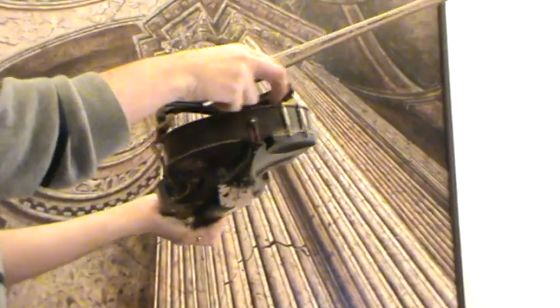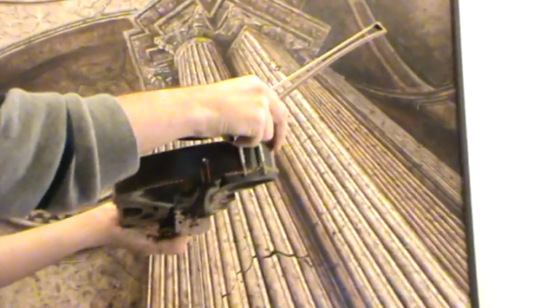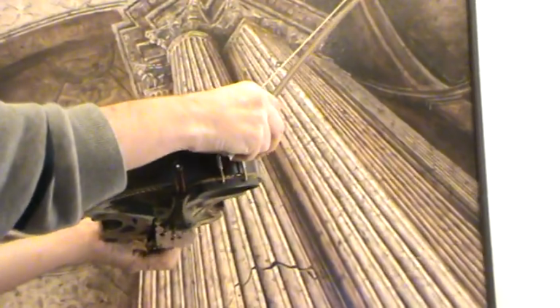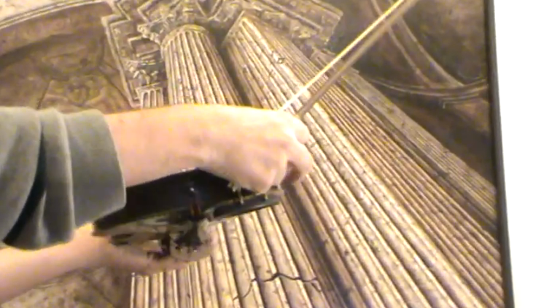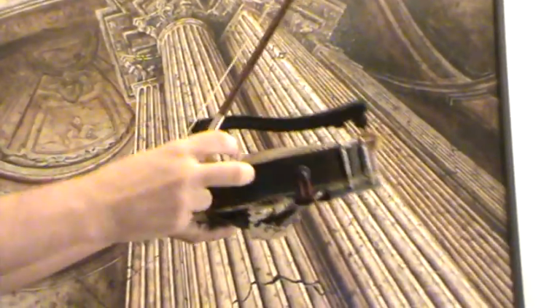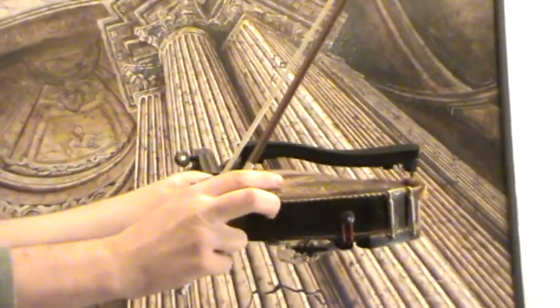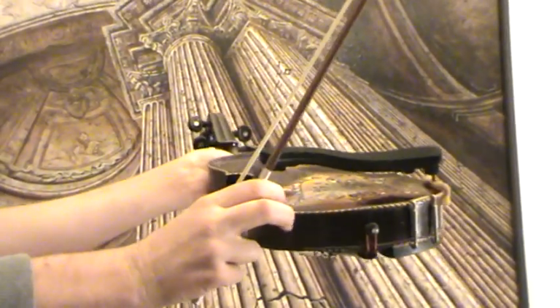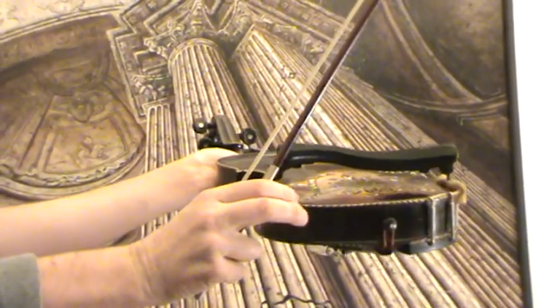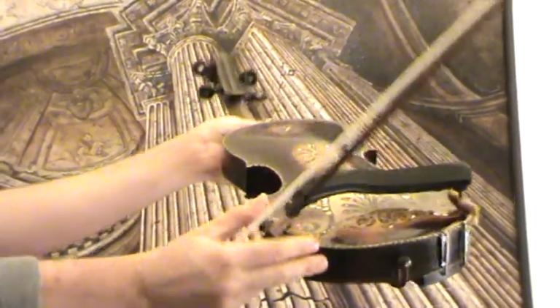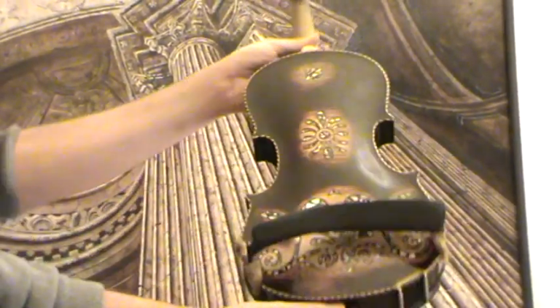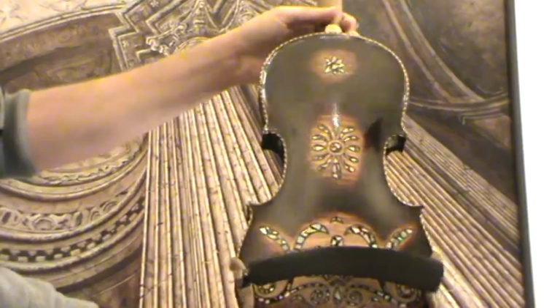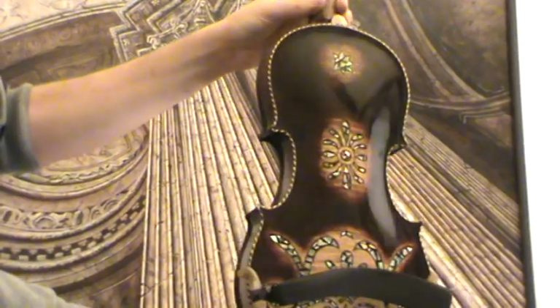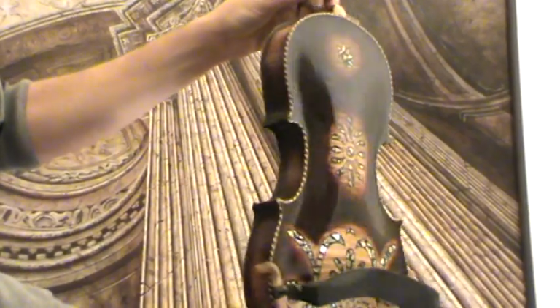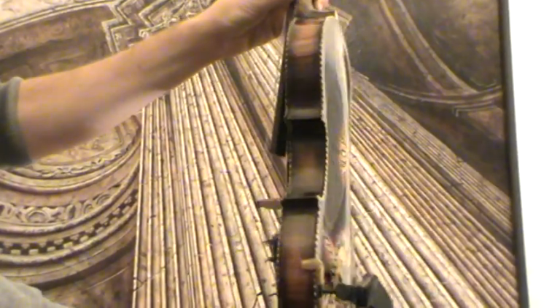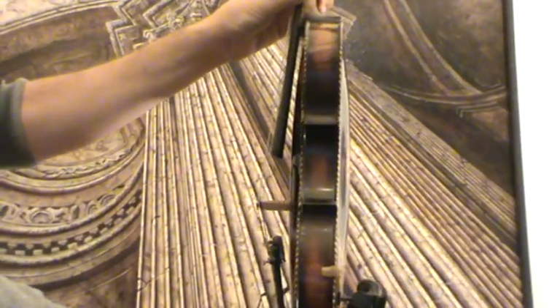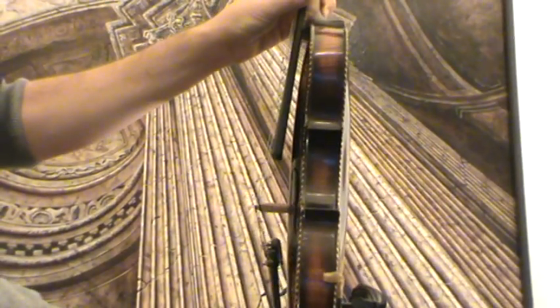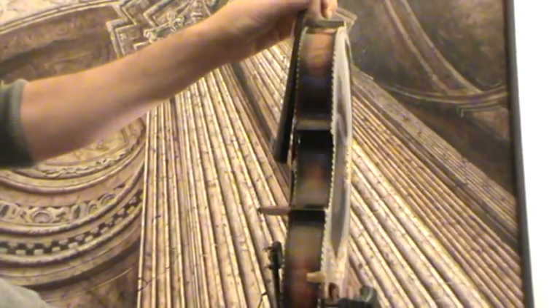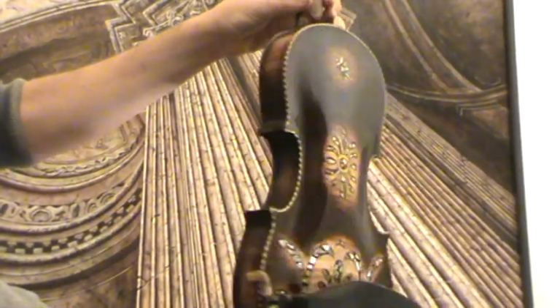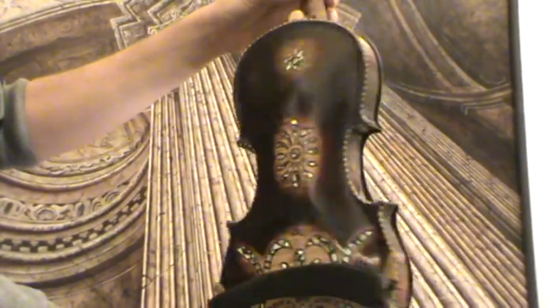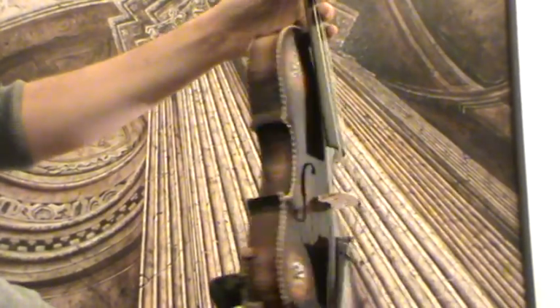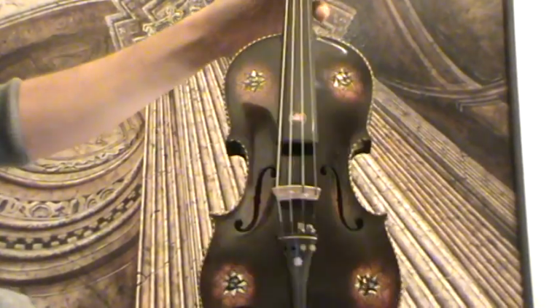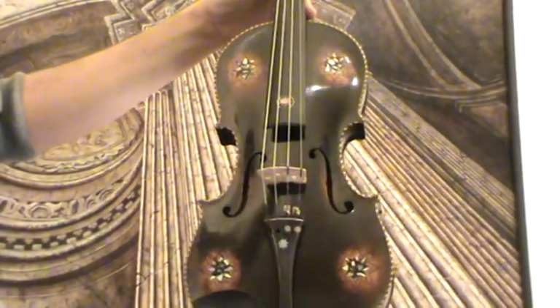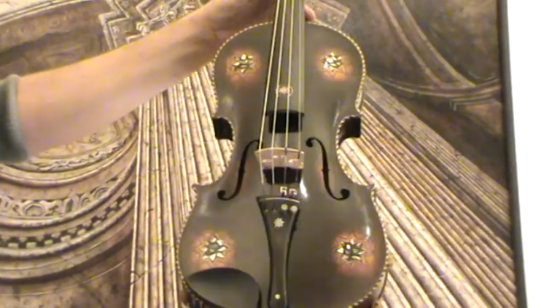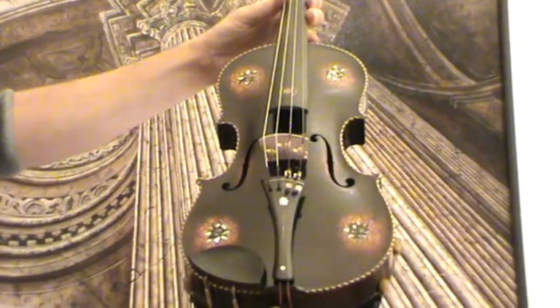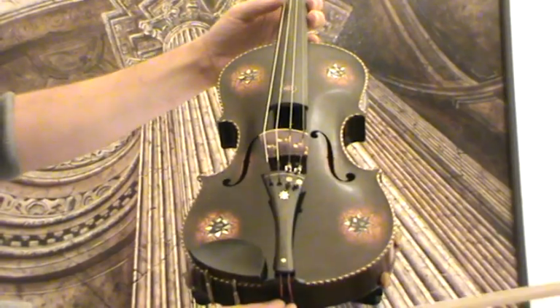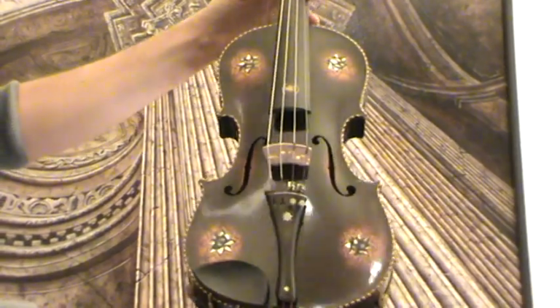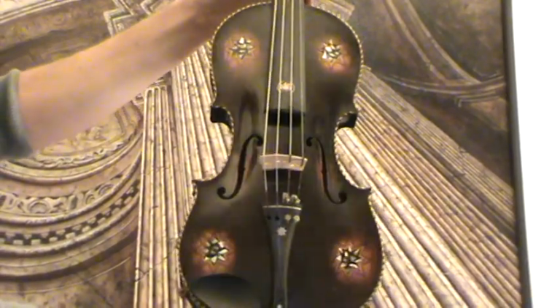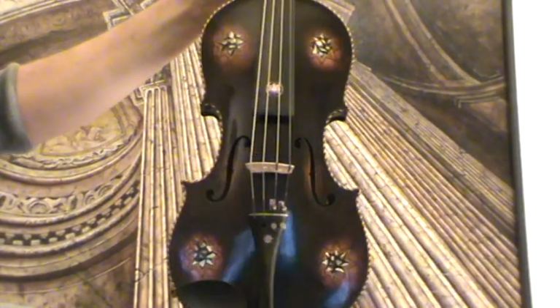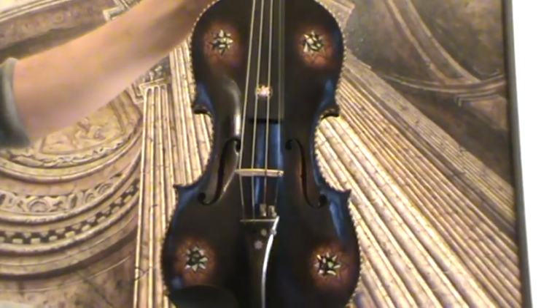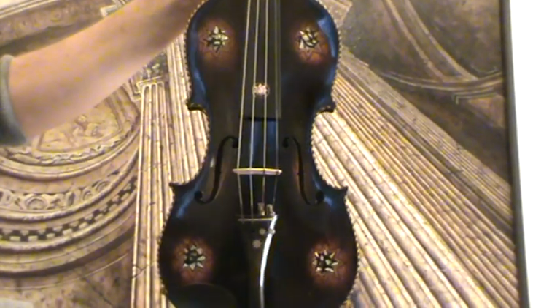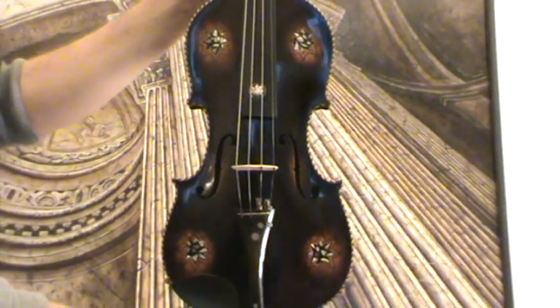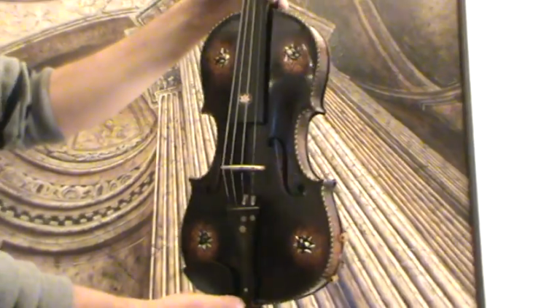The edges of front and back are also beautifully decorated with wooden inlays. Also on the front, it's a medium grain spruce front, we find these mother of pearl inlays.